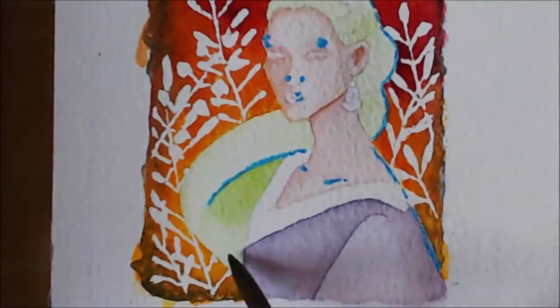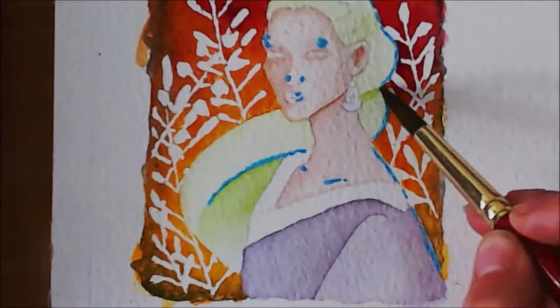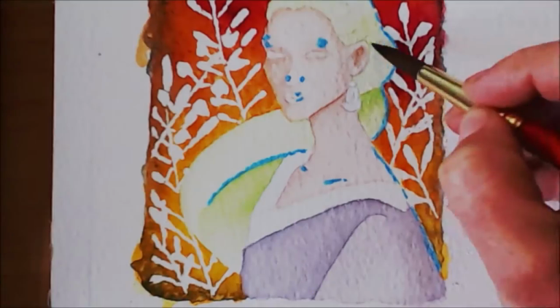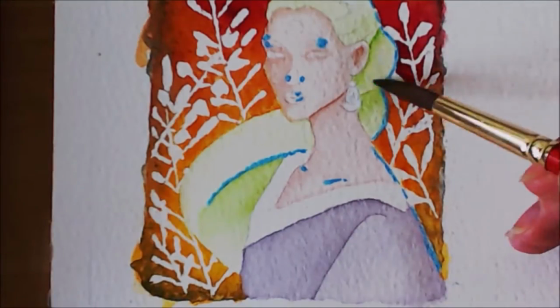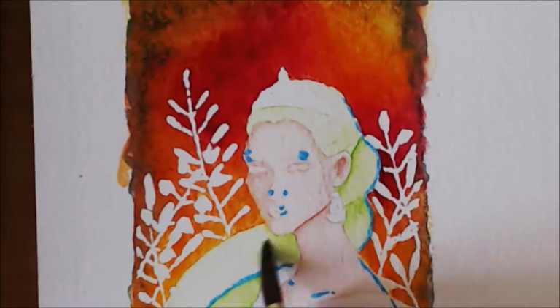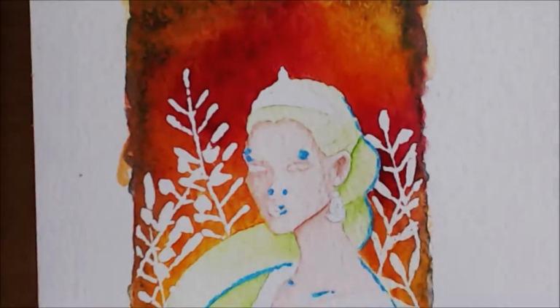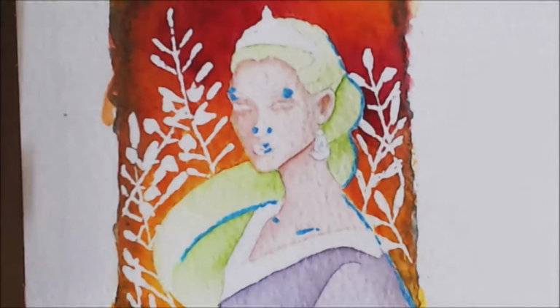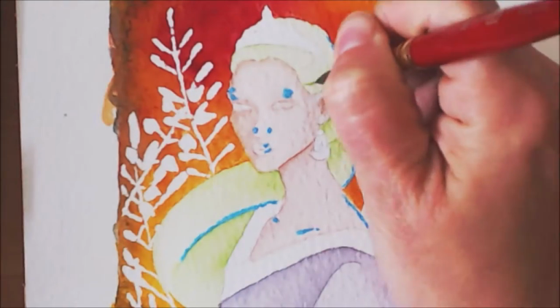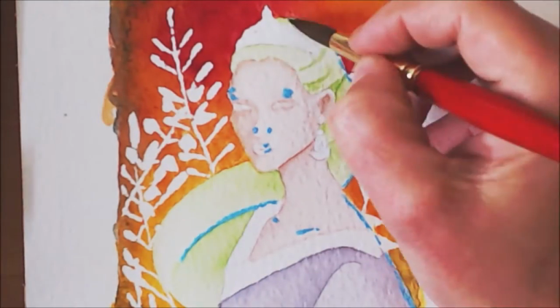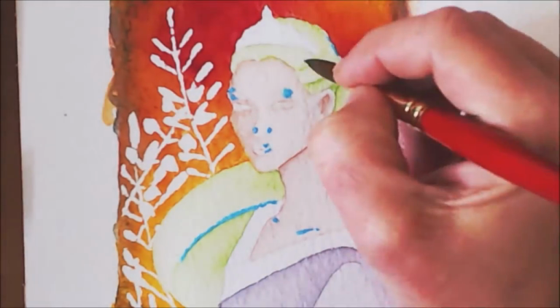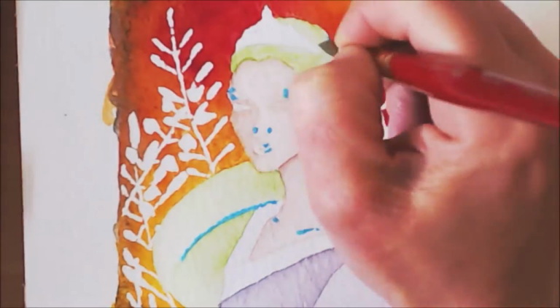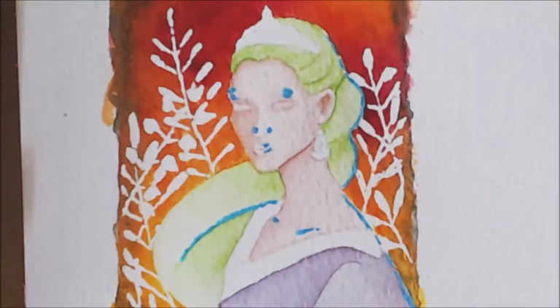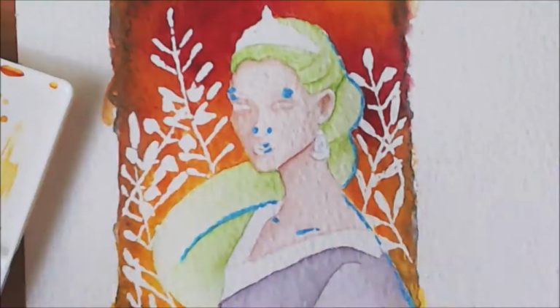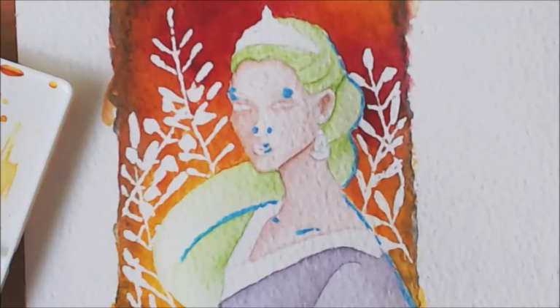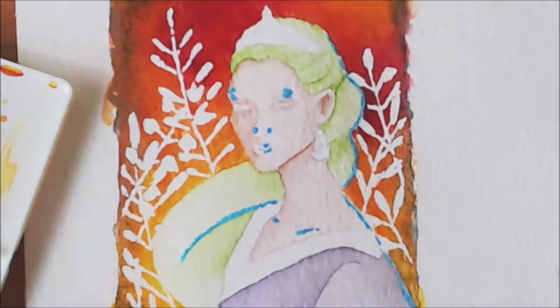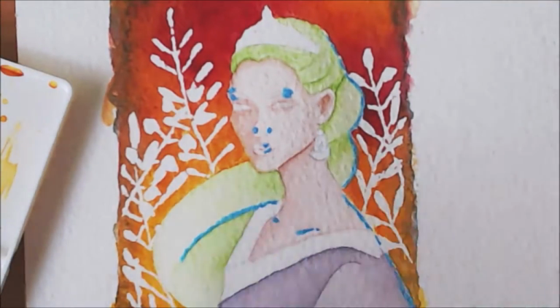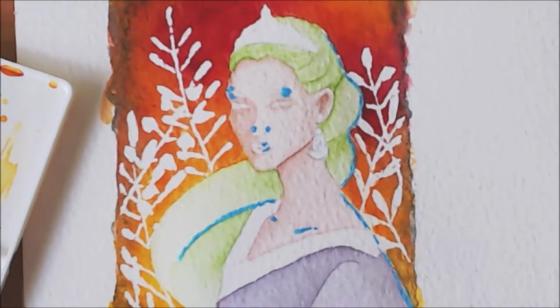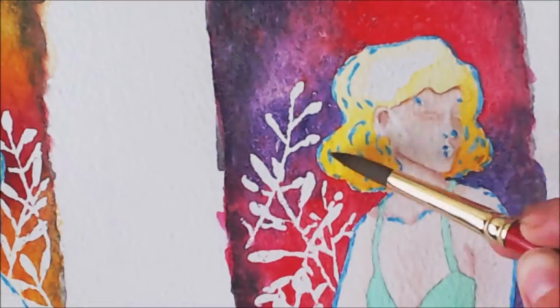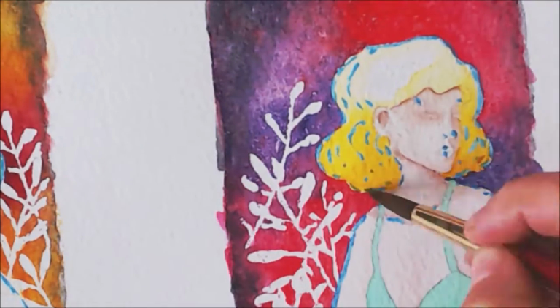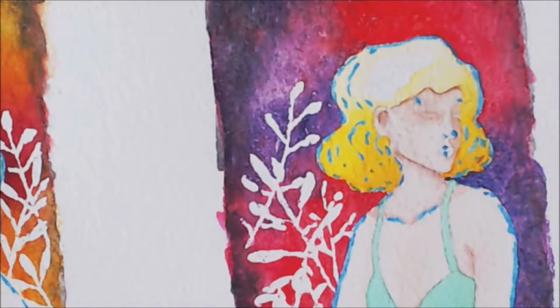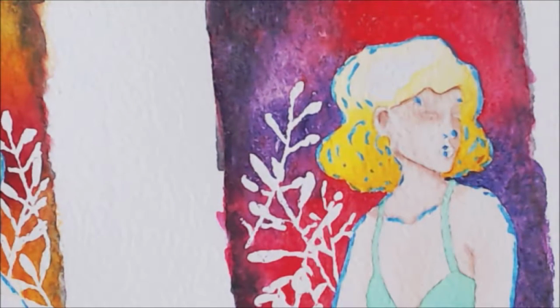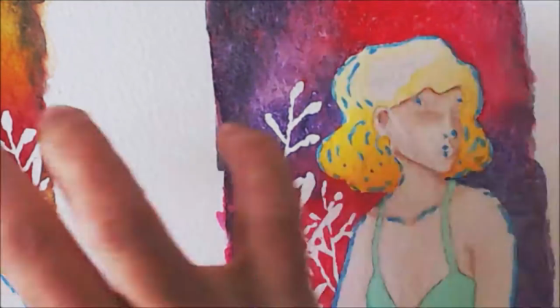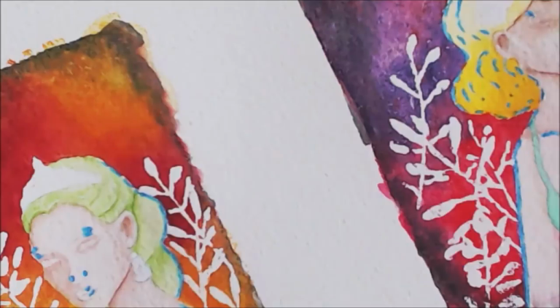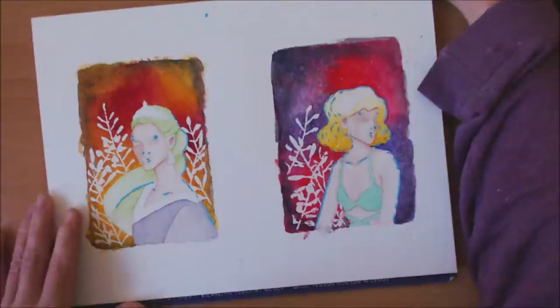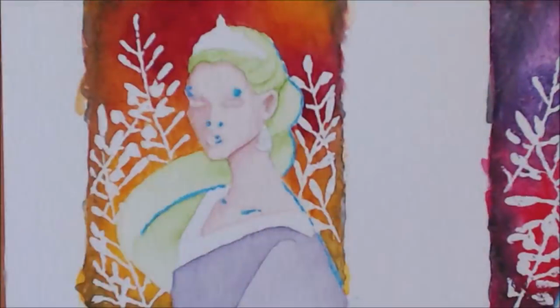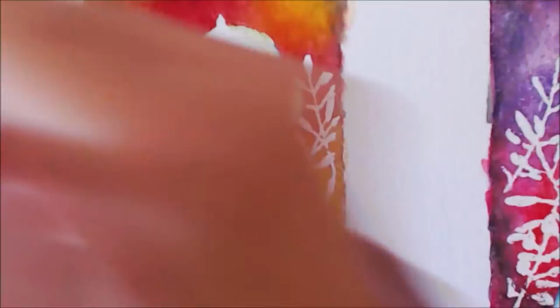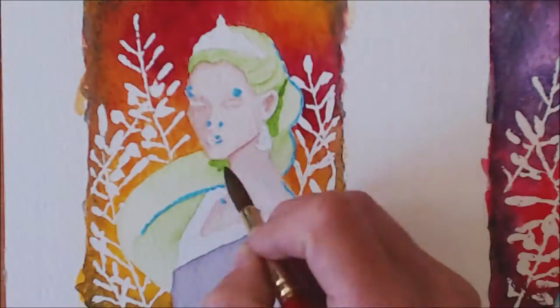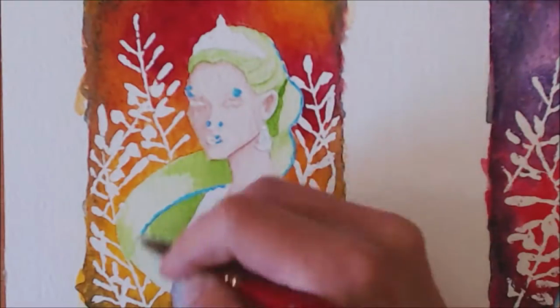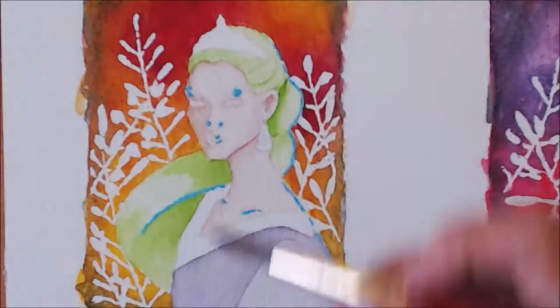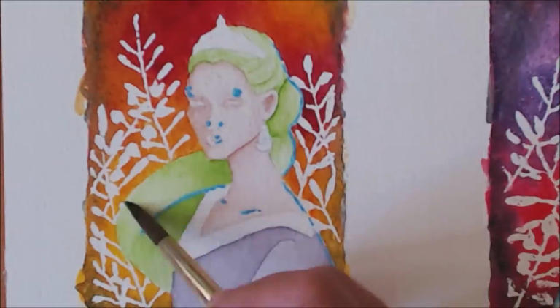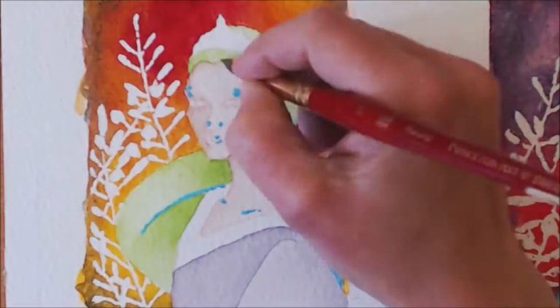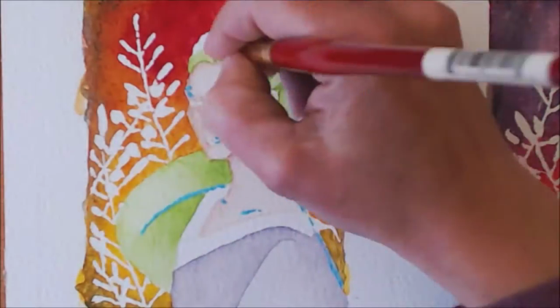I'm doing the hair using the same process, starting to define the strands a bit more. Not too much on Rosie though — Rosie, your hair is just one big mass. More shading.